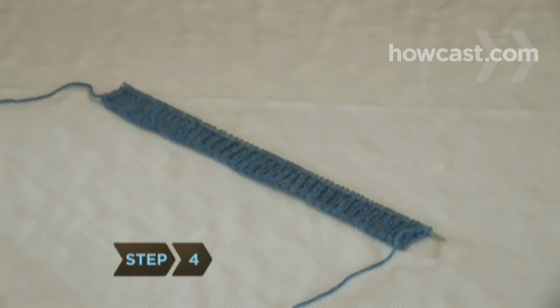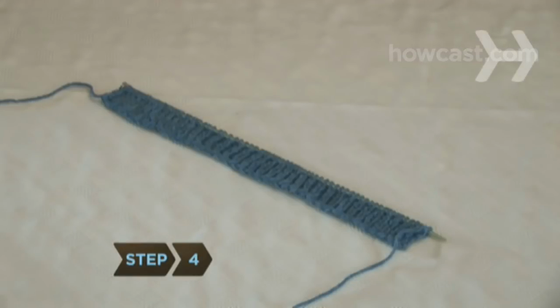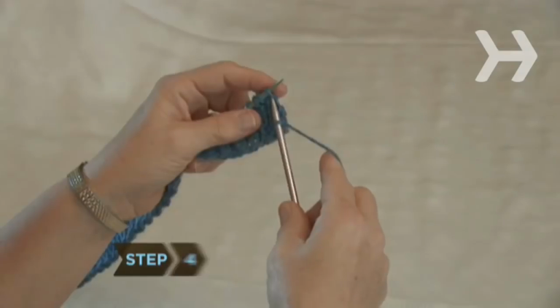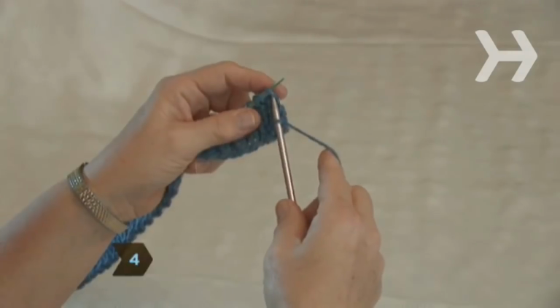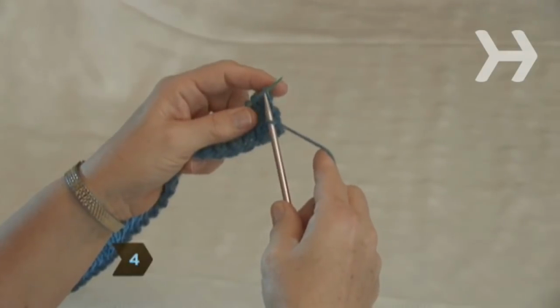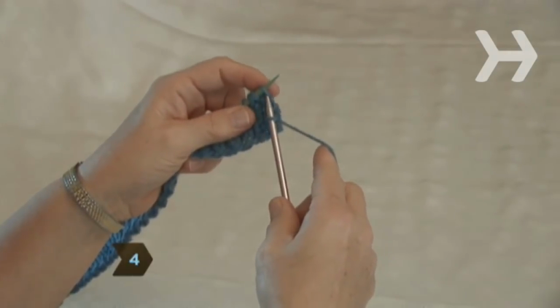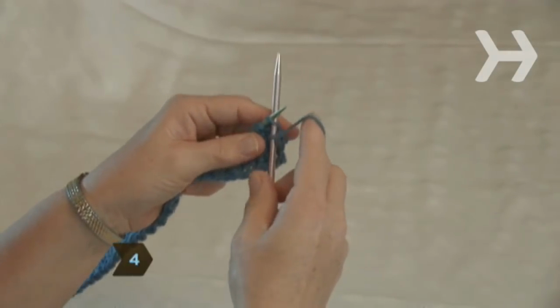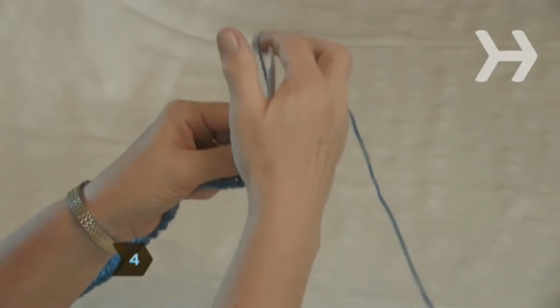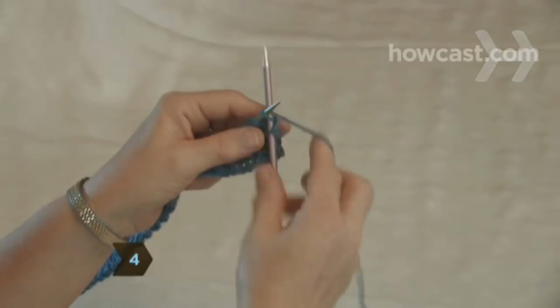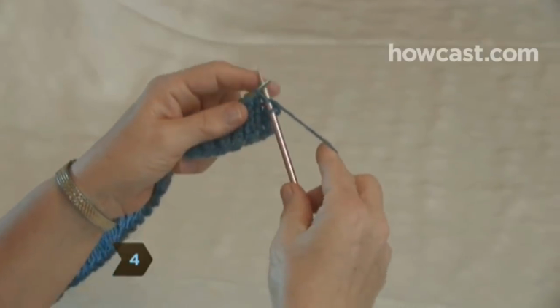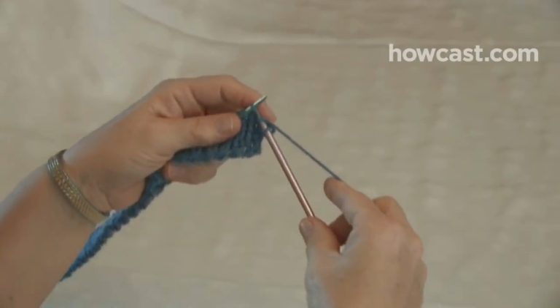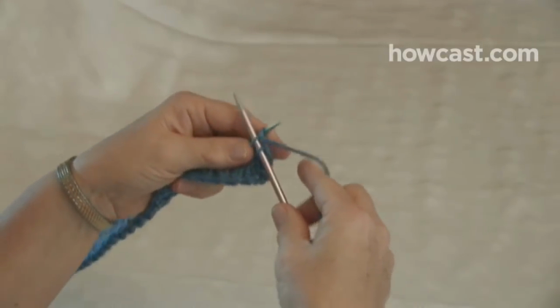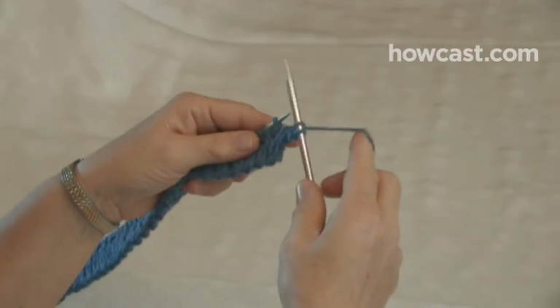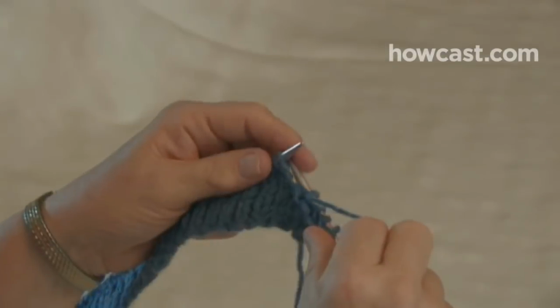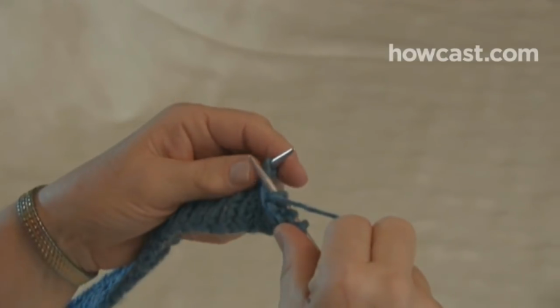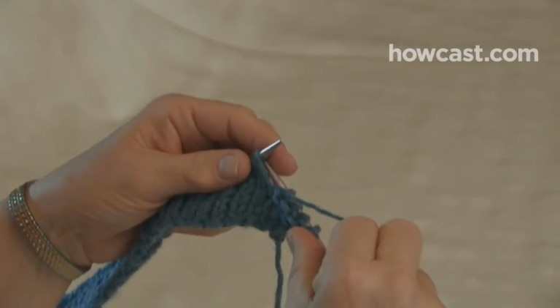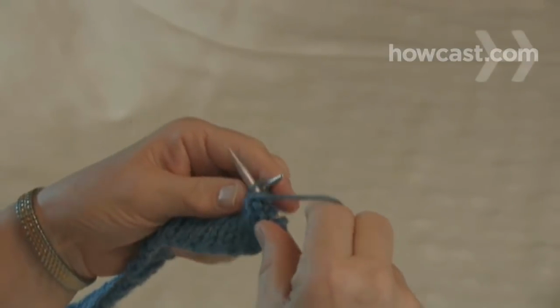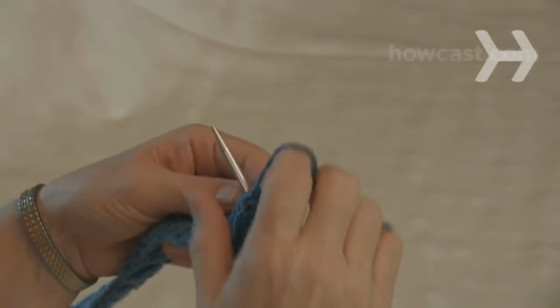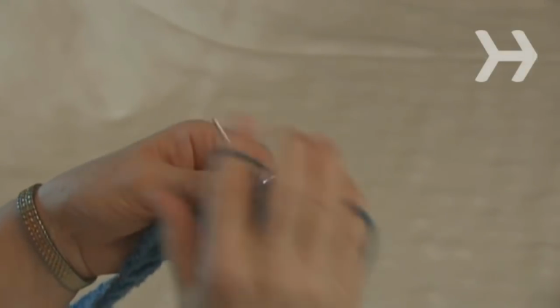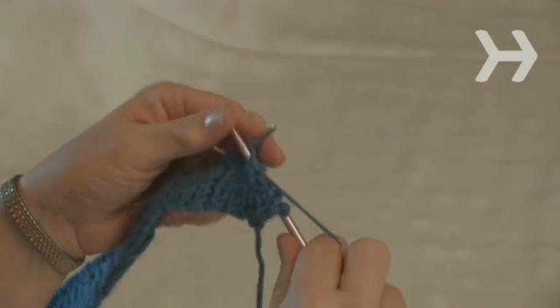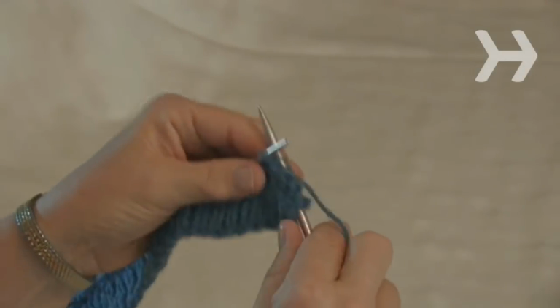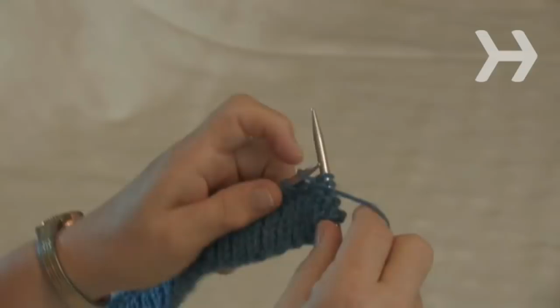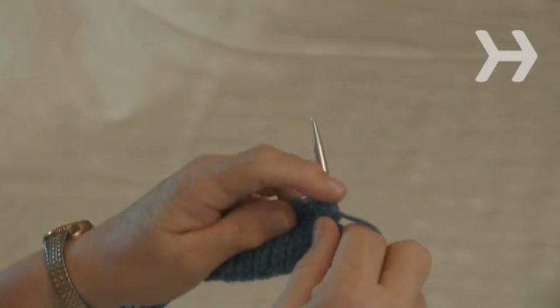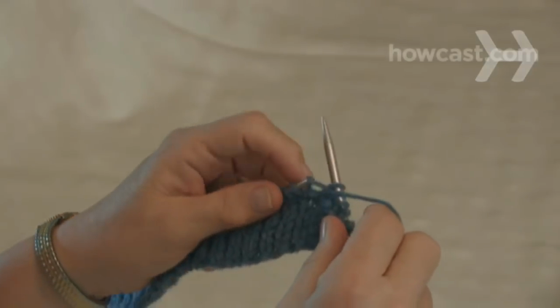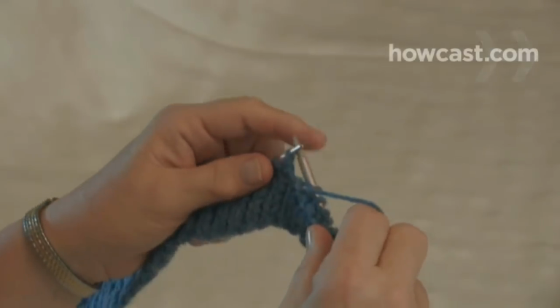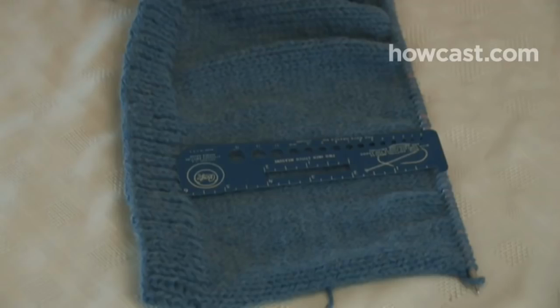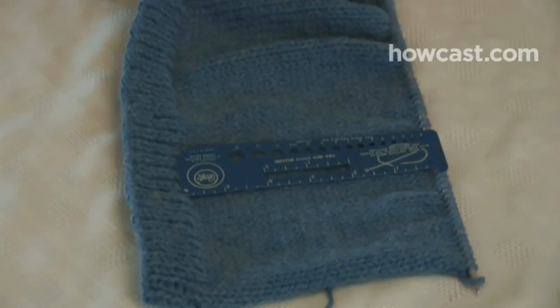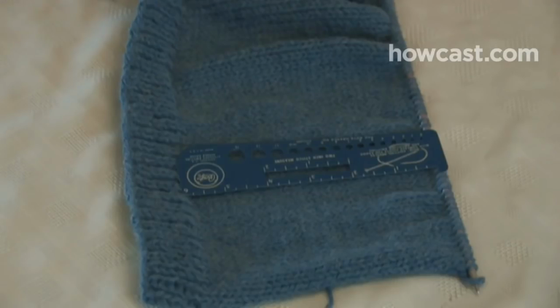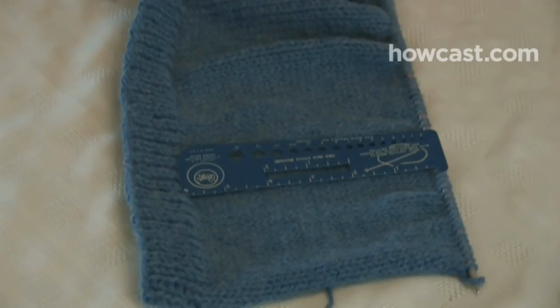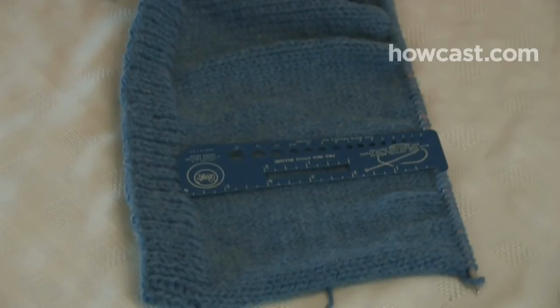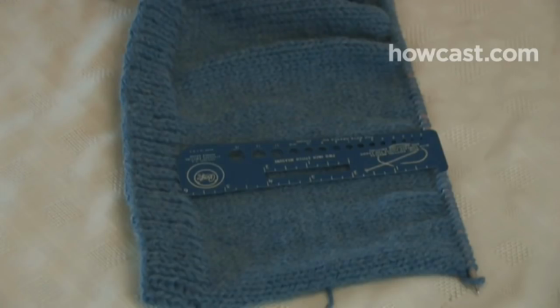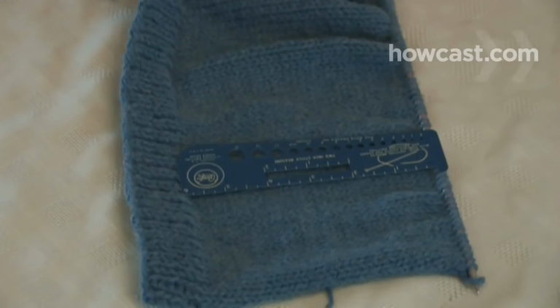Step 4. Change to the number 9 needles and knit the entire first row. Purl the entire second row. Continue for 6 inches, ending with a purl row.